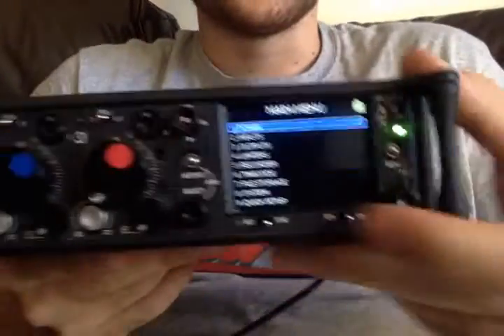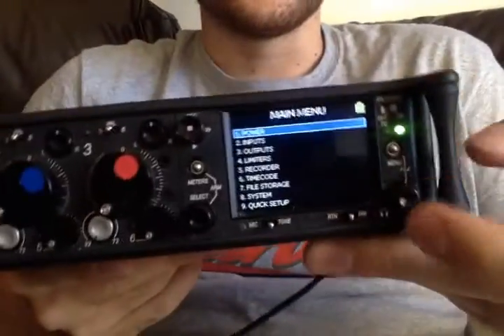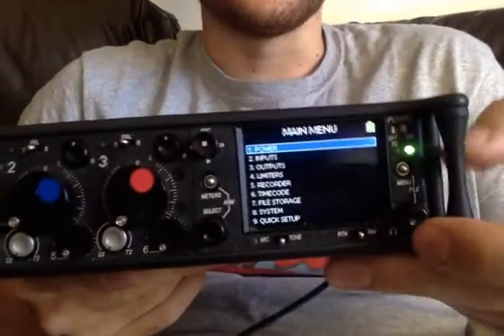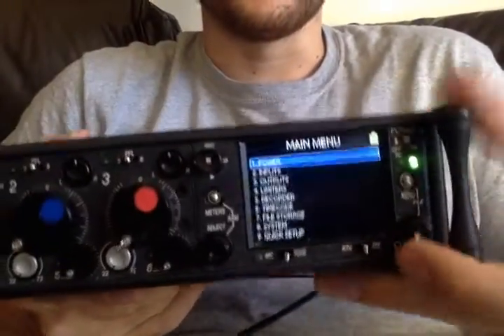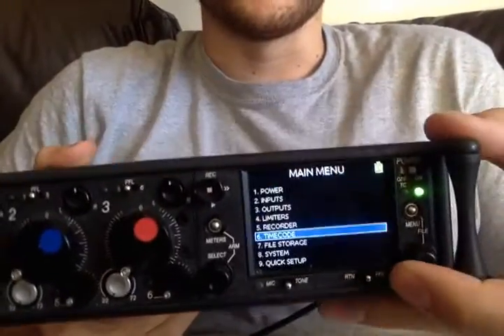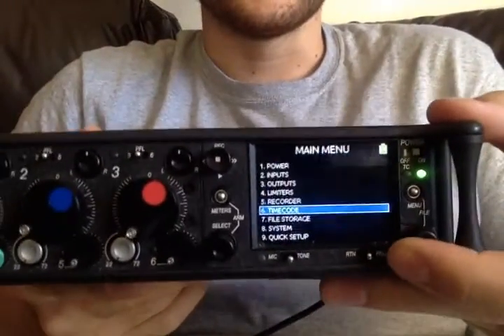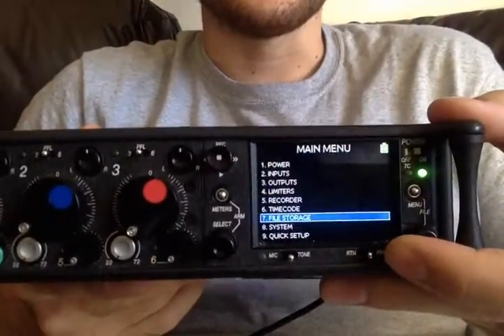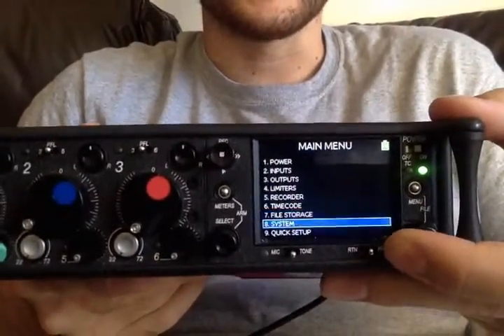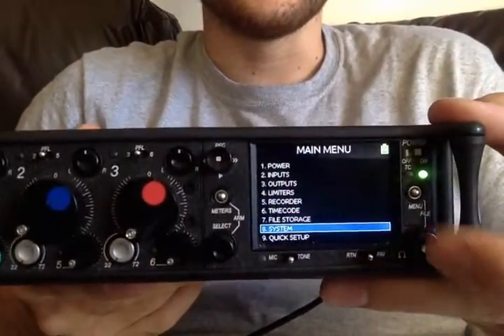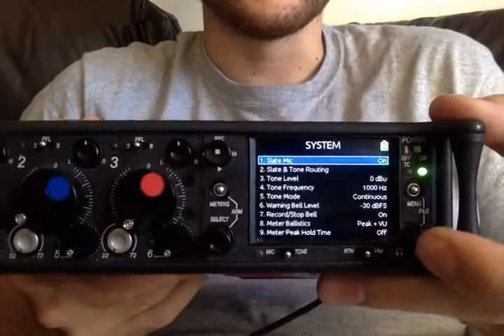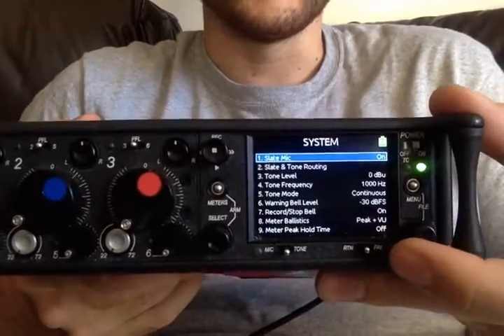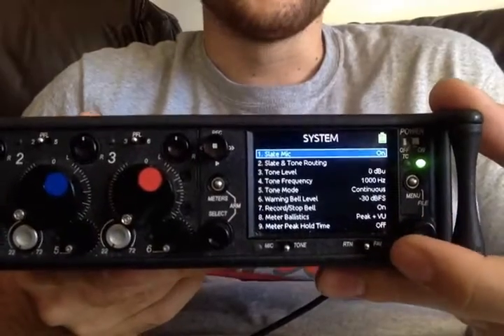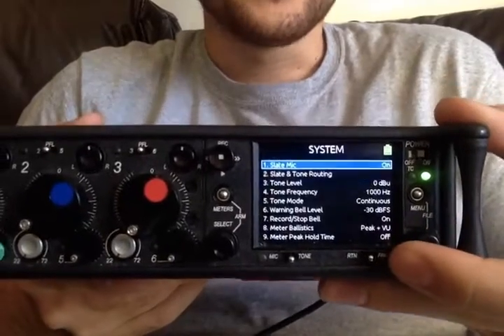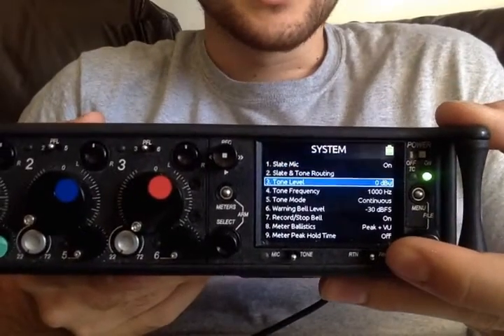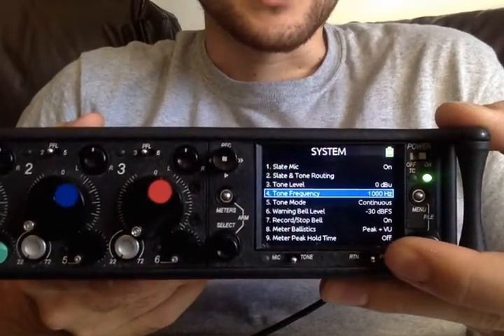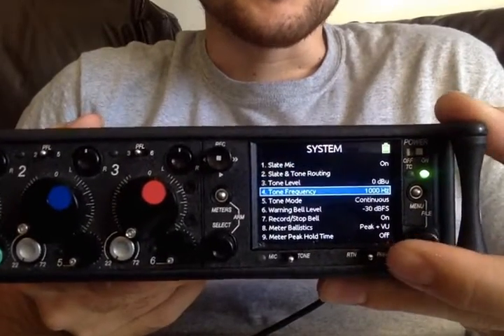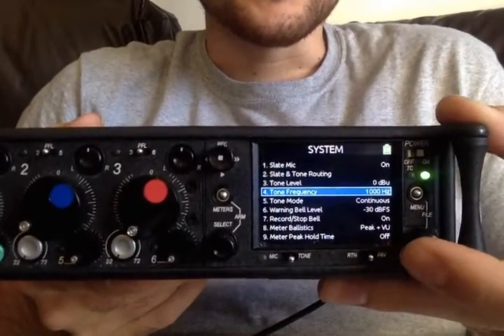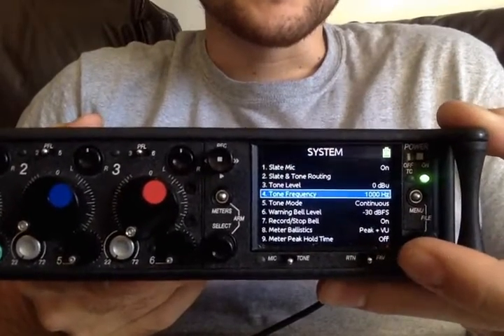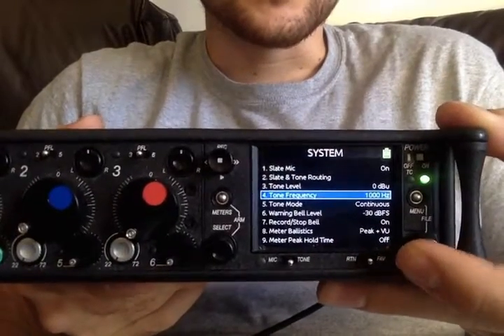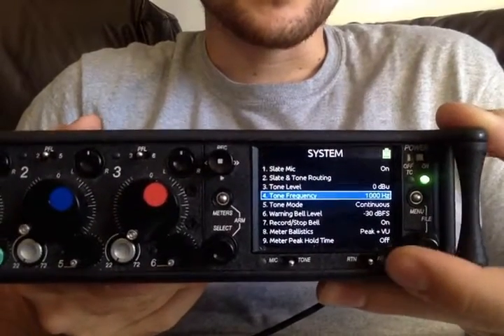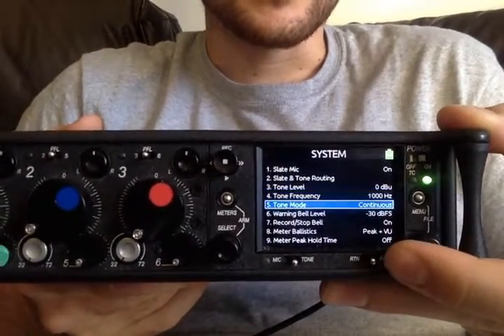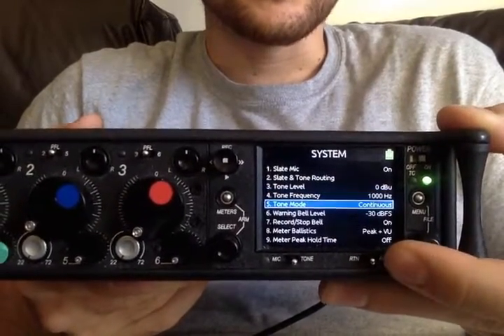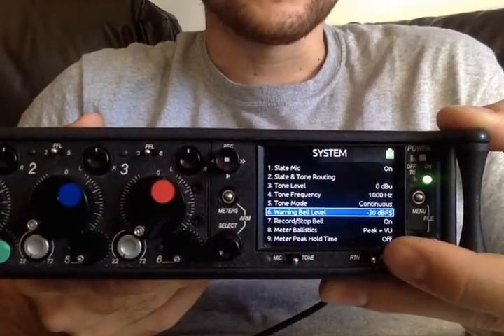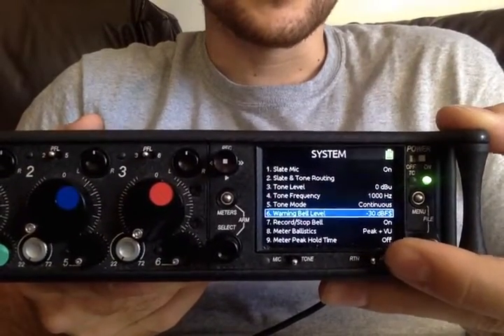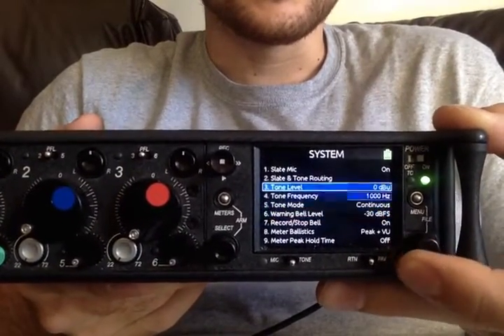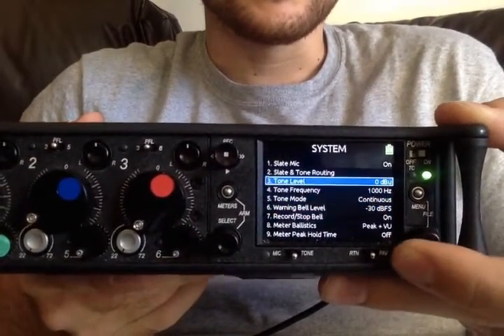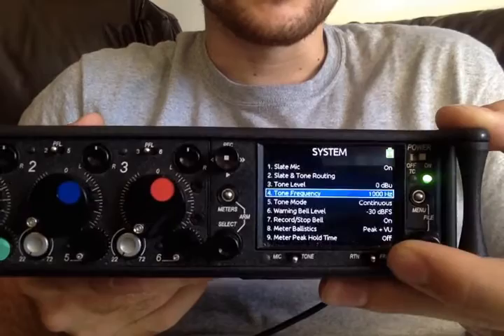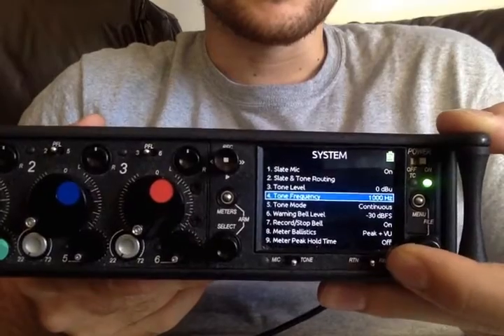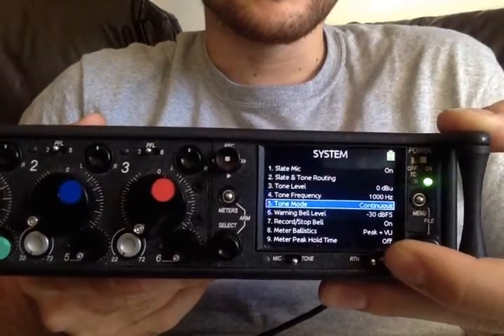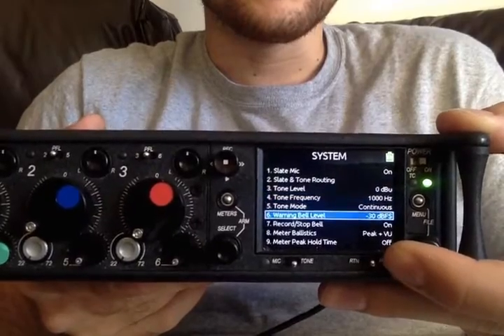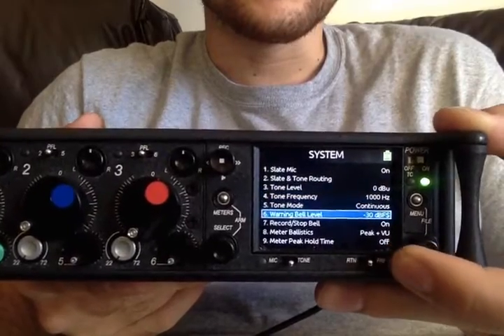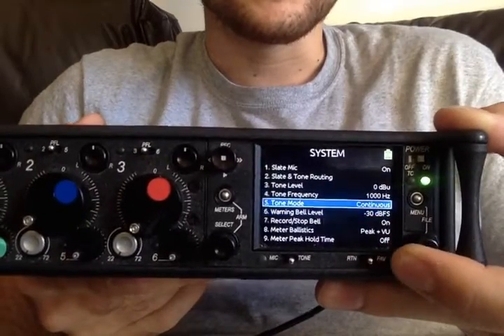So back into the system menu. Your tone as well — 0 dB, continuous.